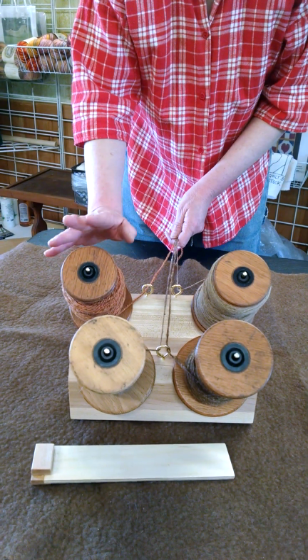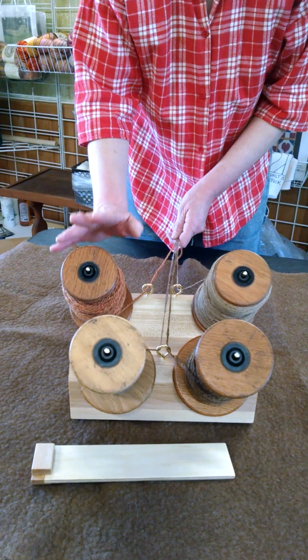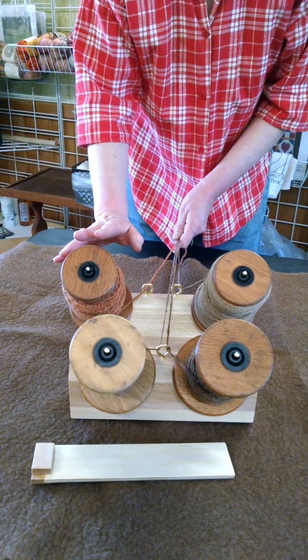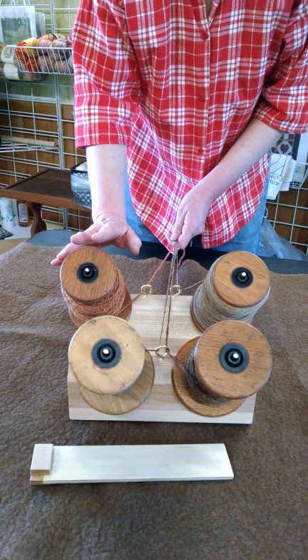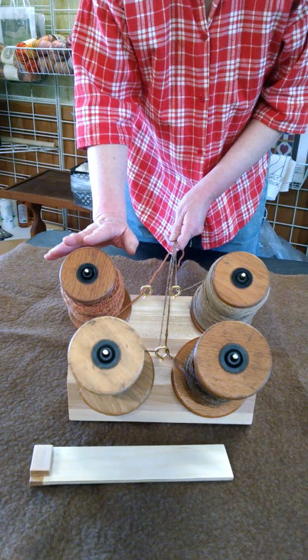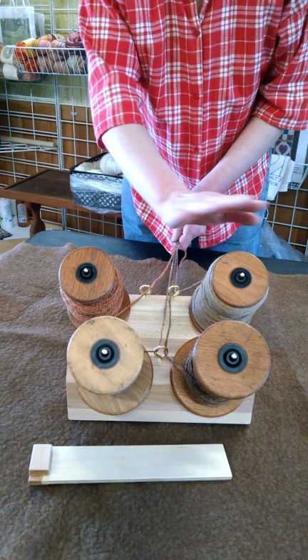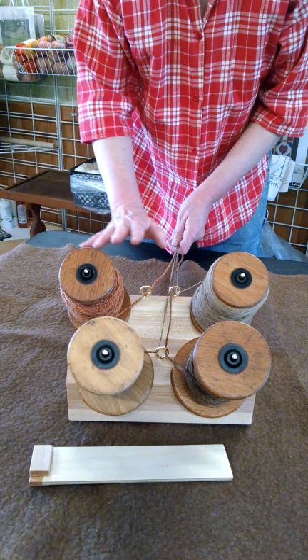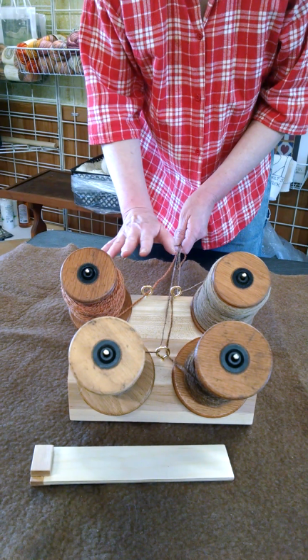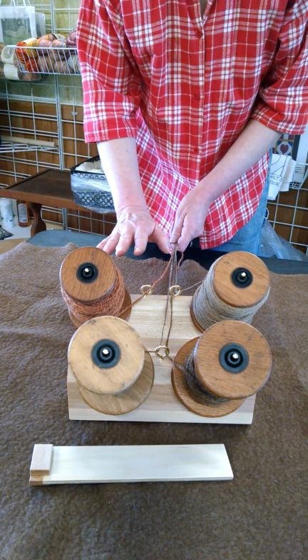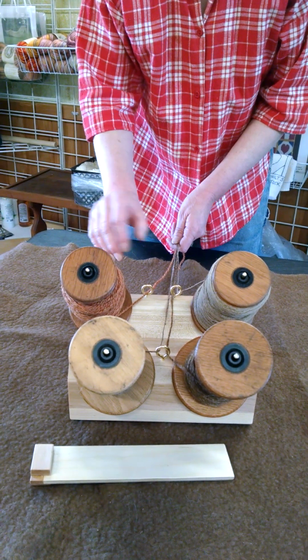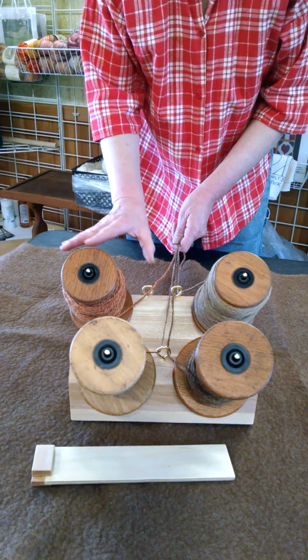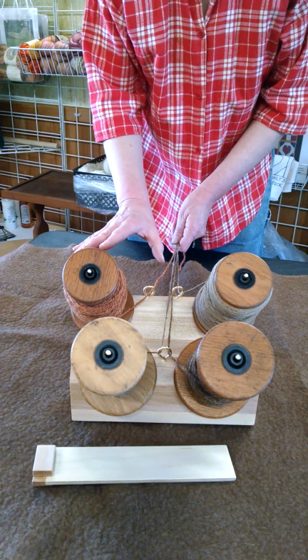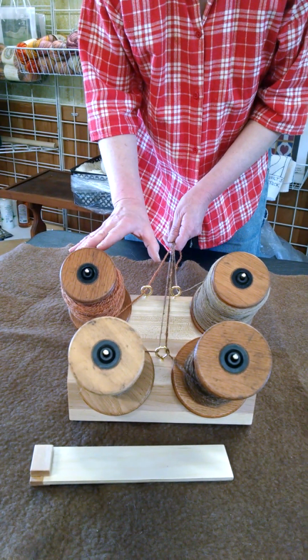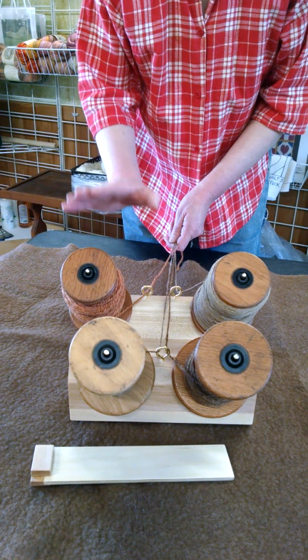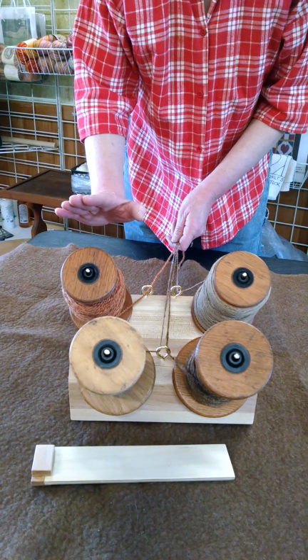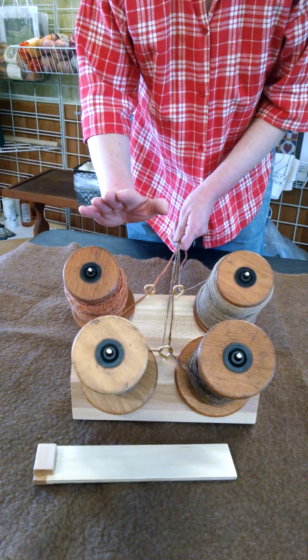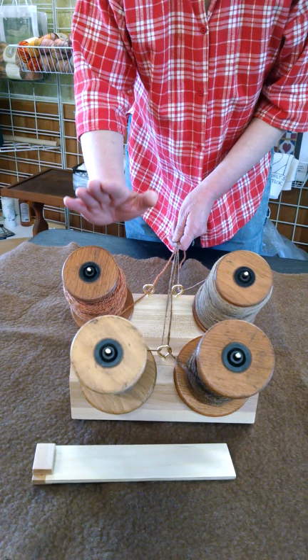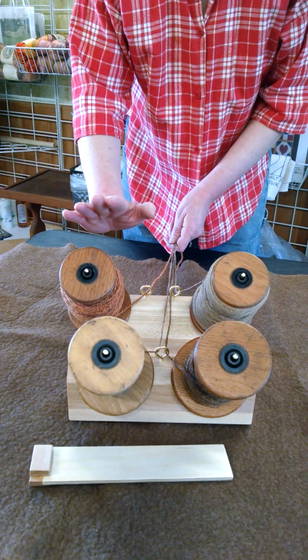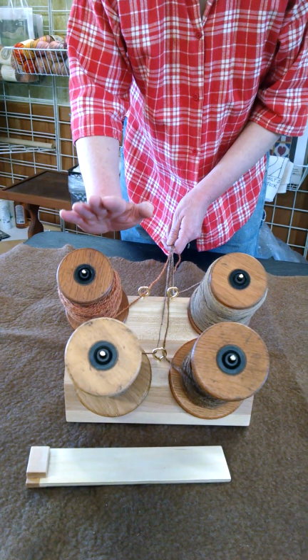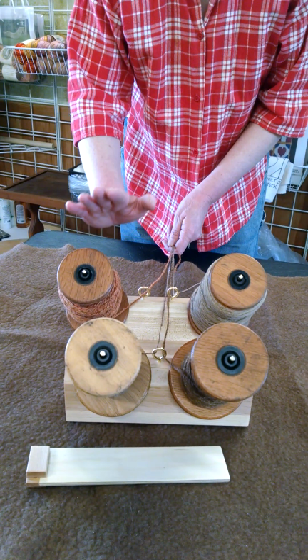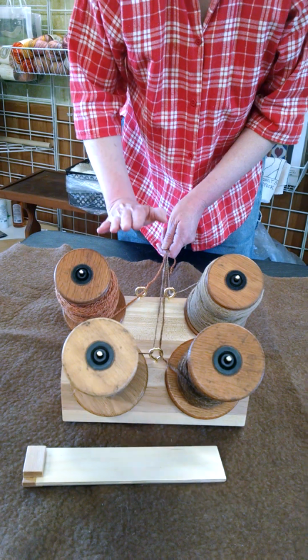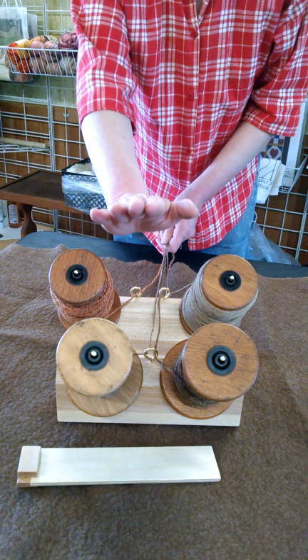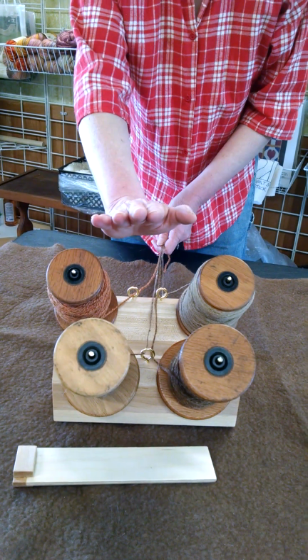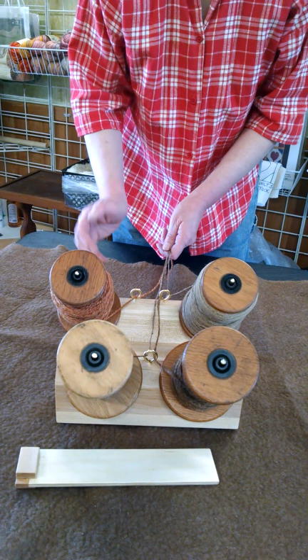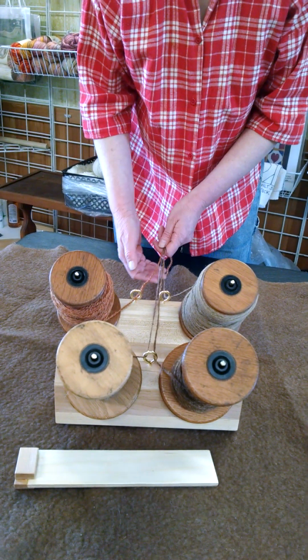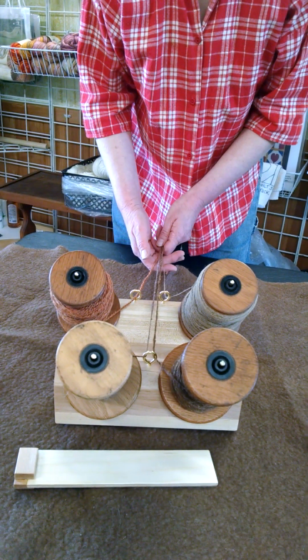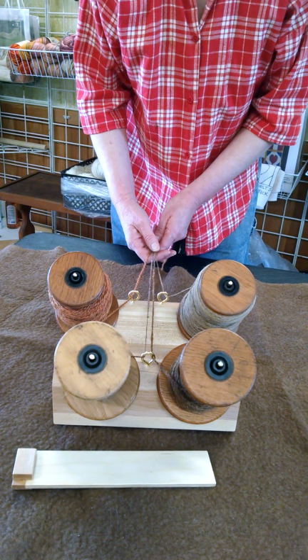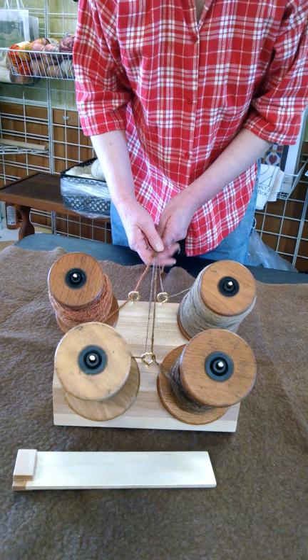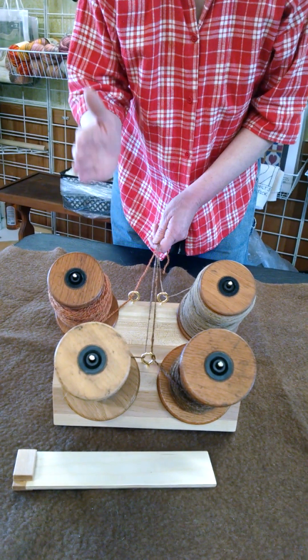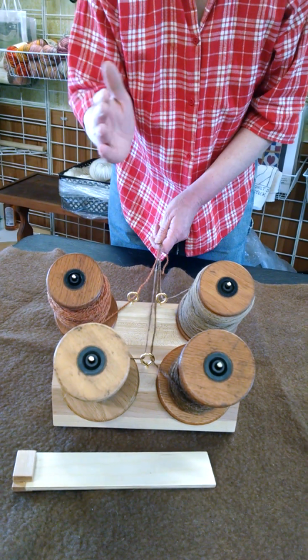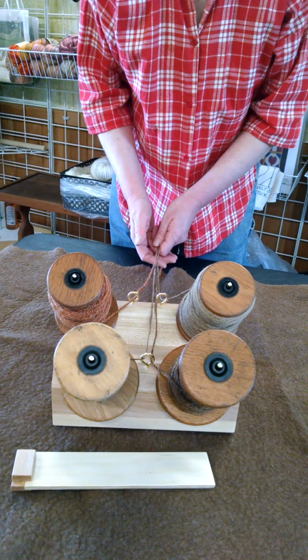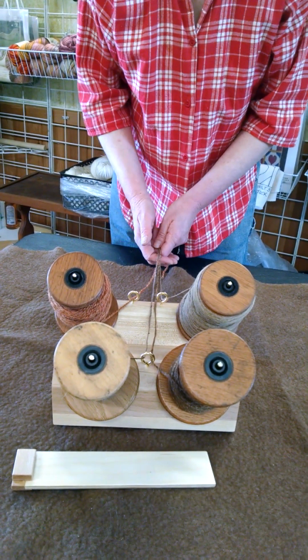This 45-degree angle is what helps tension your yarn. You don't need any tensioning device — there is no tensioning device to fiddle with on this unit. All you do is make sure that the unit is angled away from you as you're plying and that is what tensions it for you.